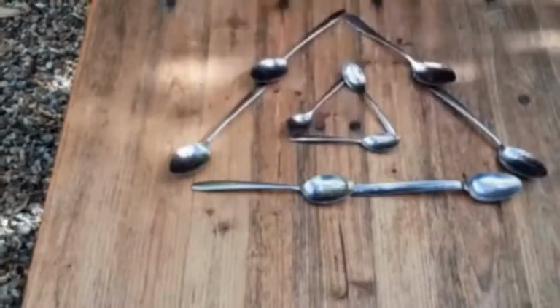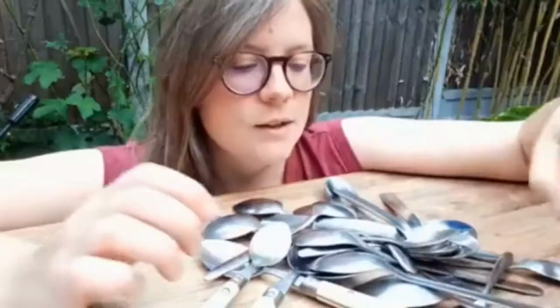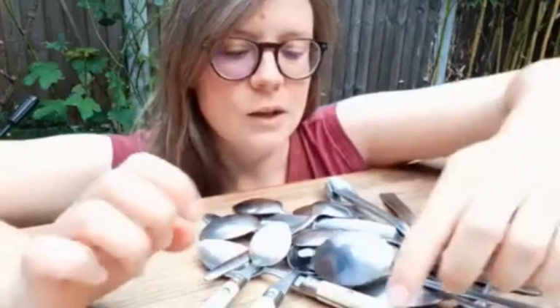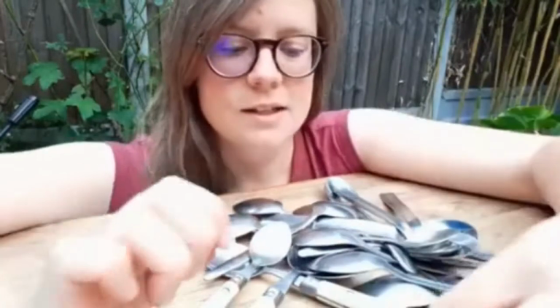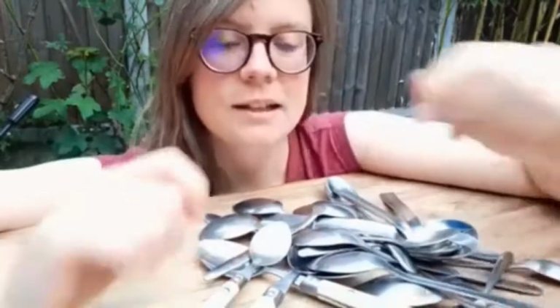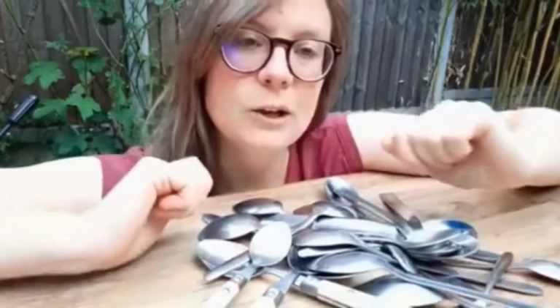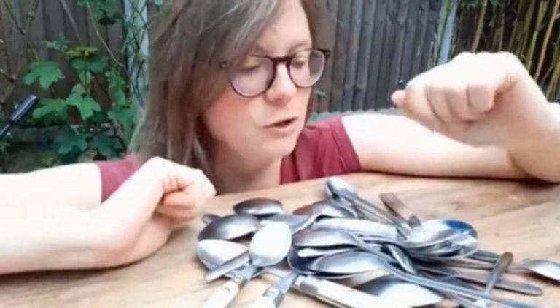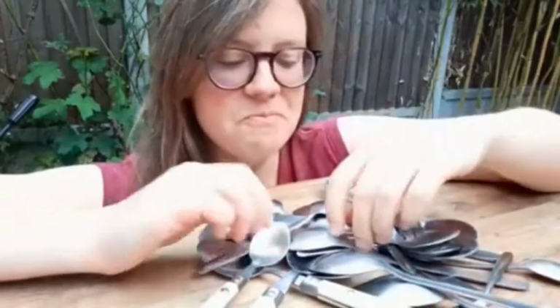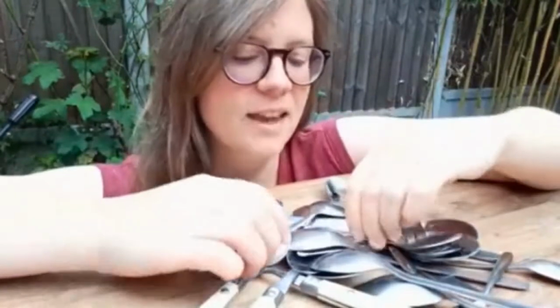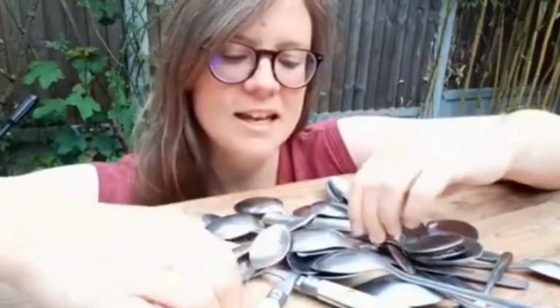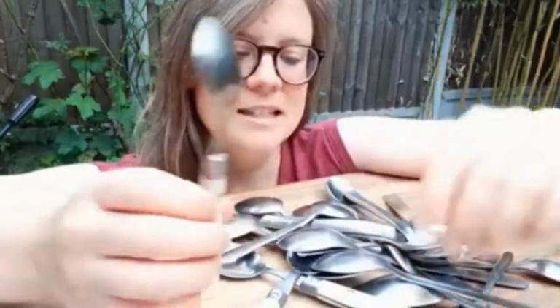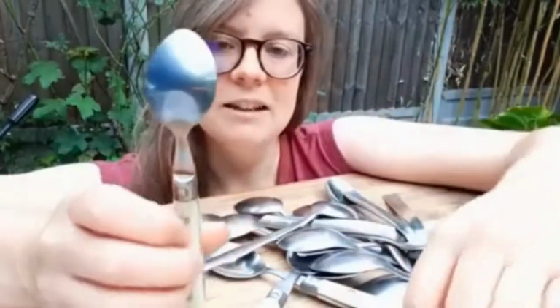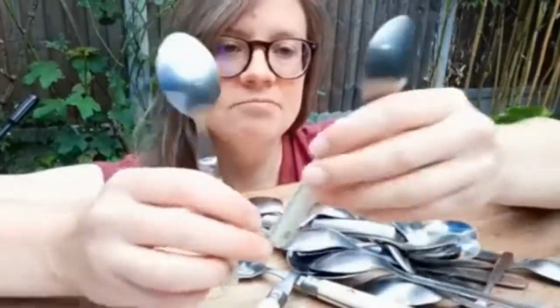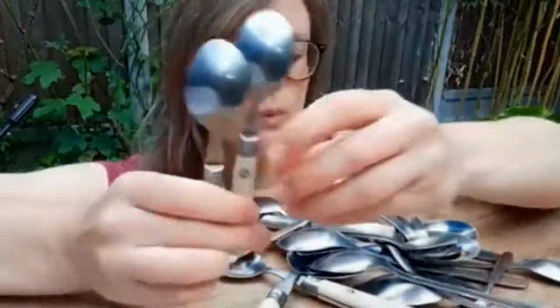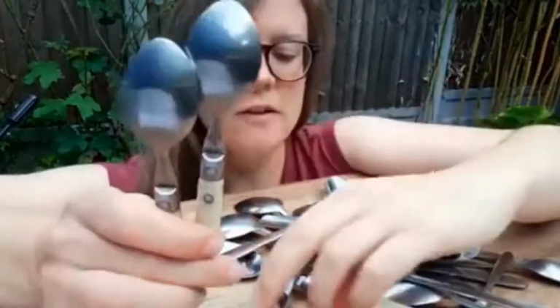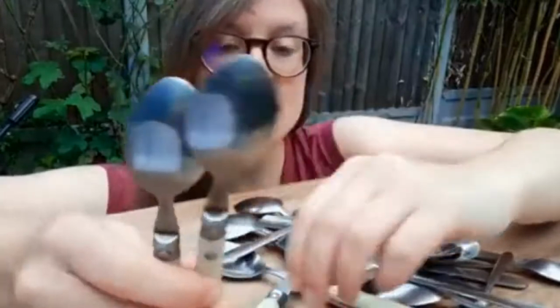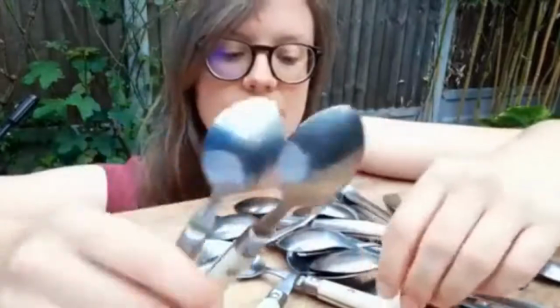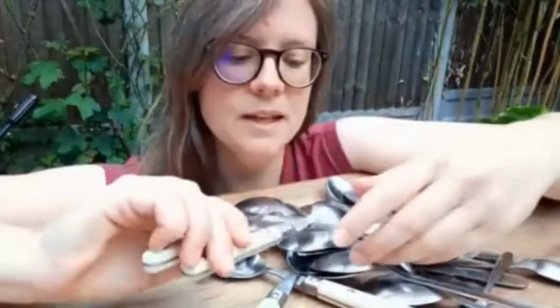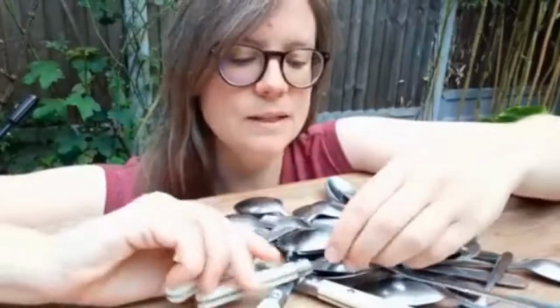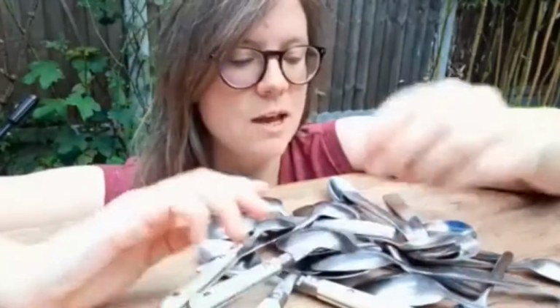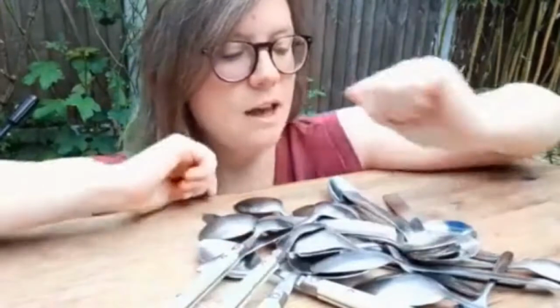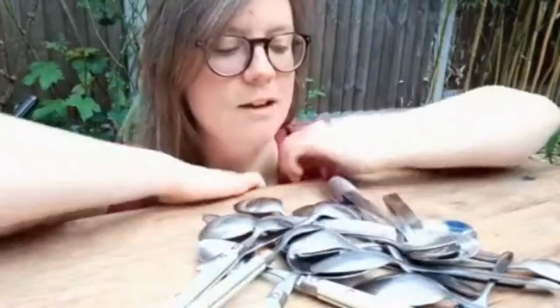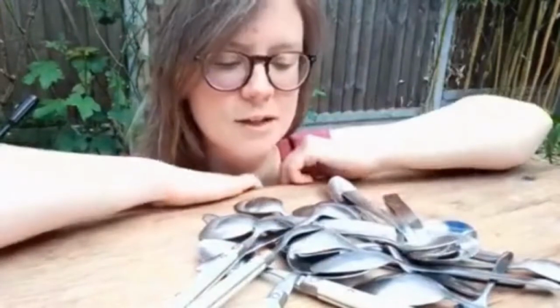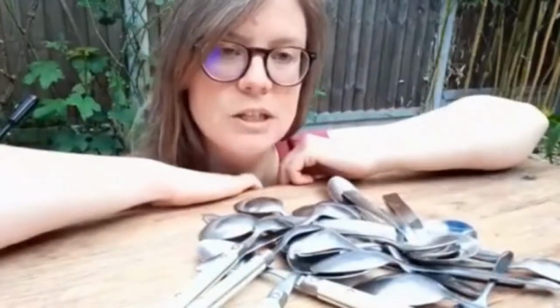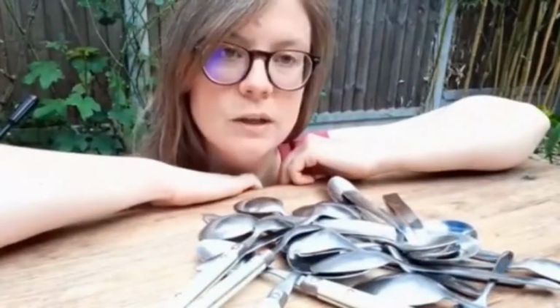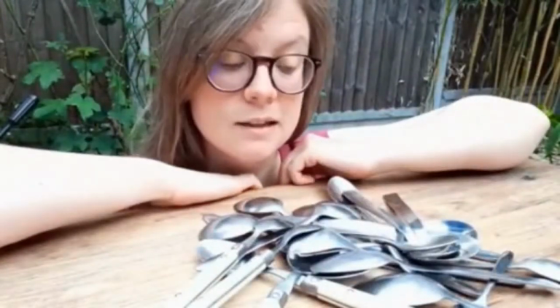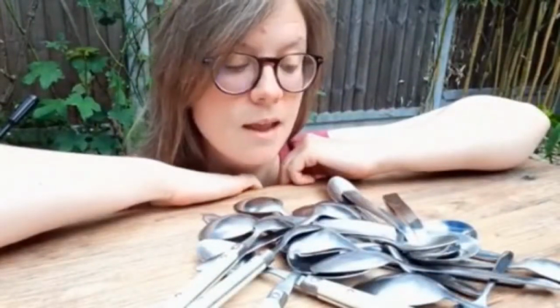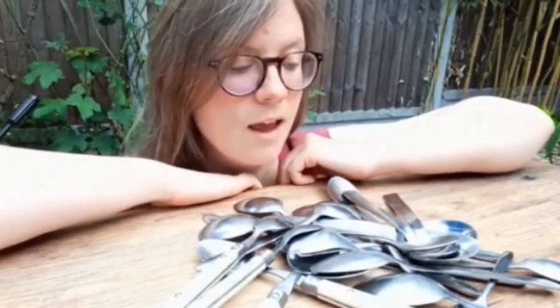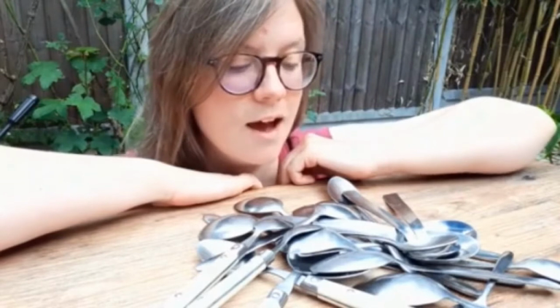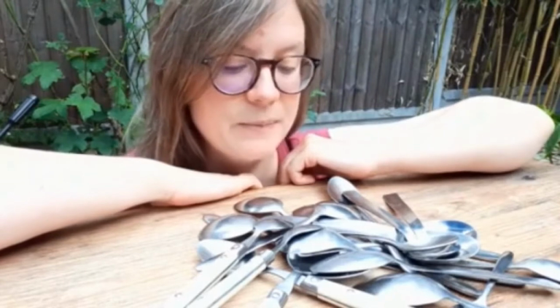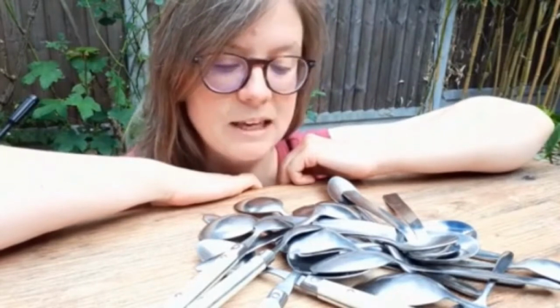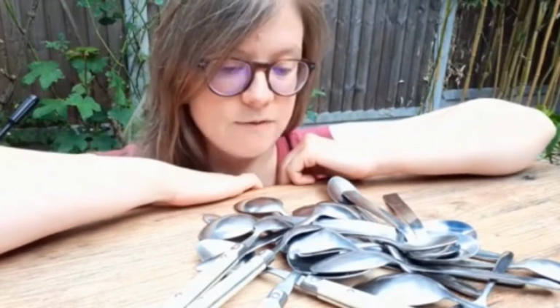You could just empty out your cutlery drawer, see what you've got in there, and spend some time together sorting and organising them — make a game of it.